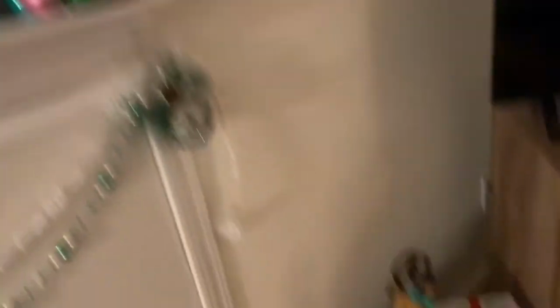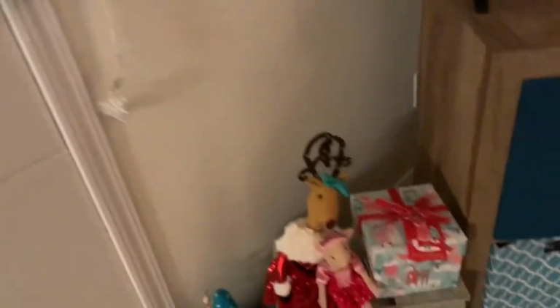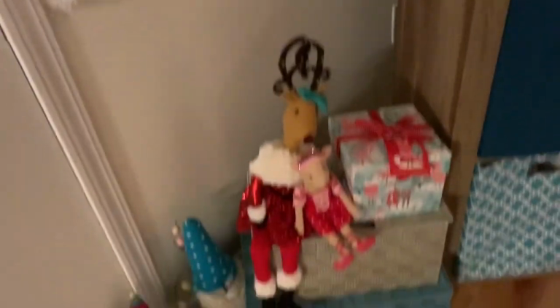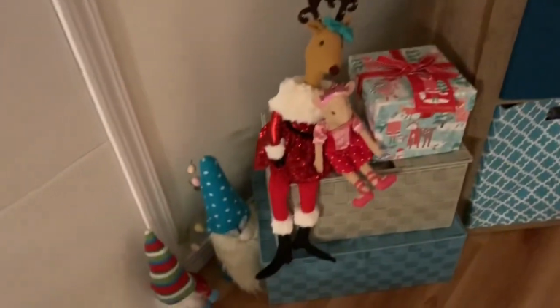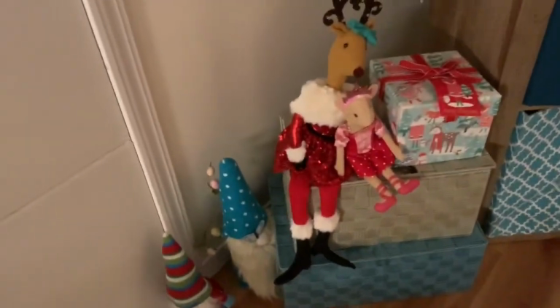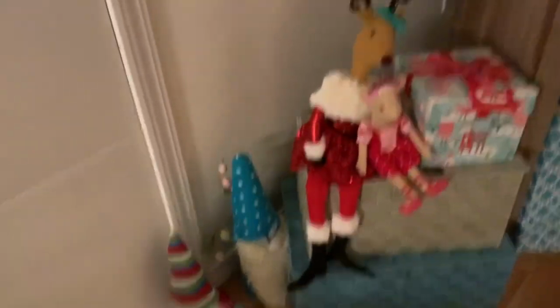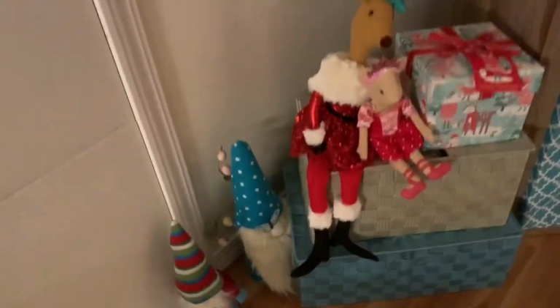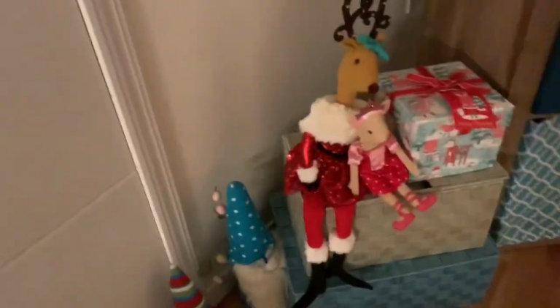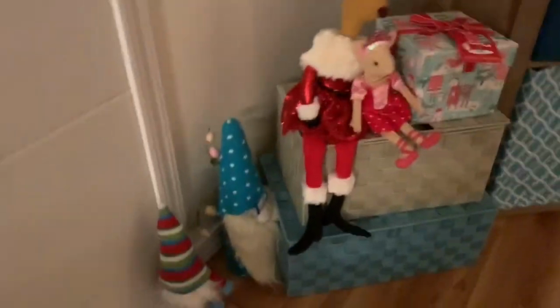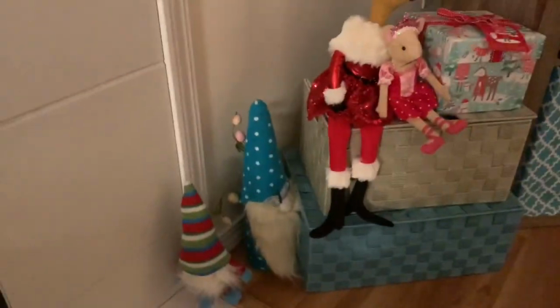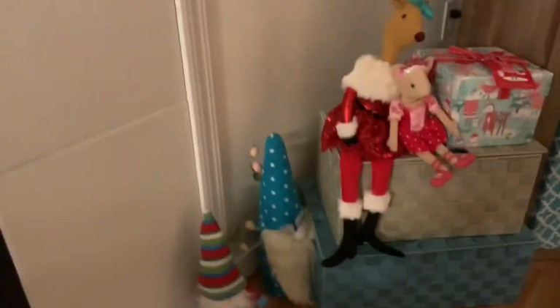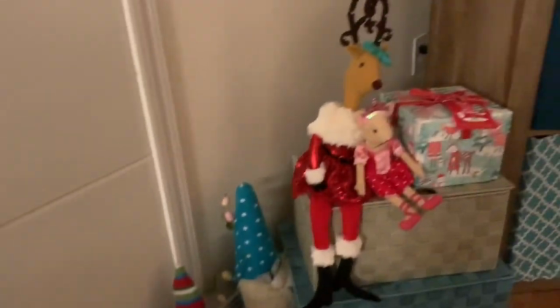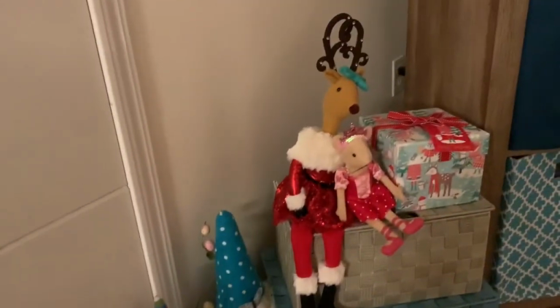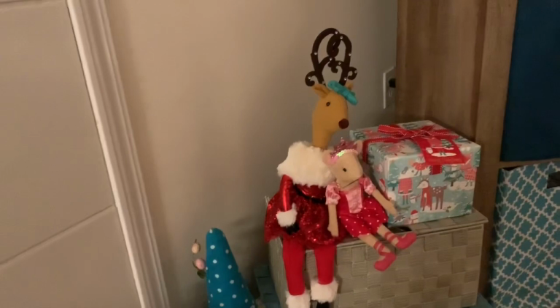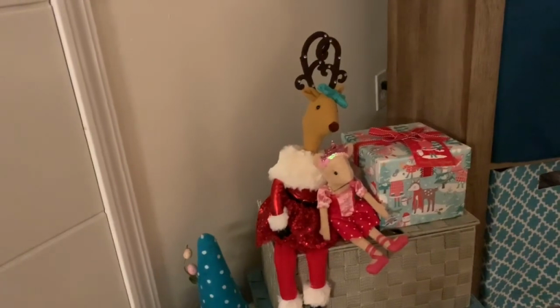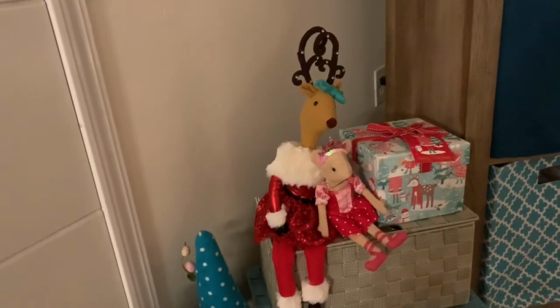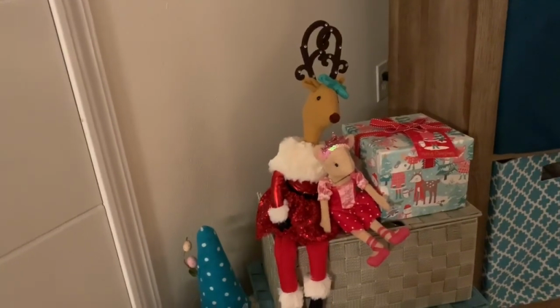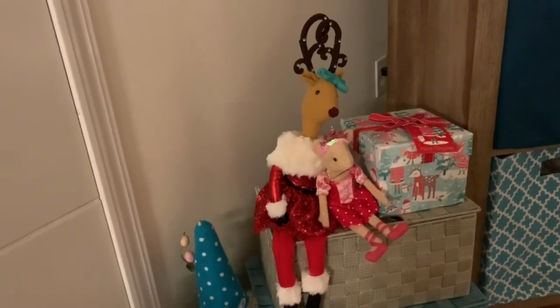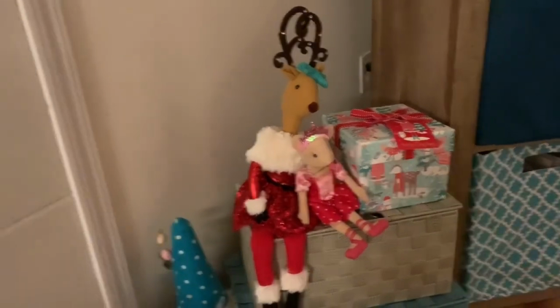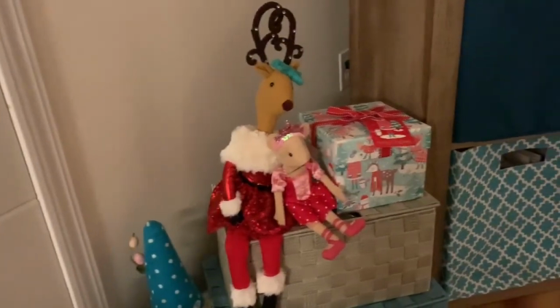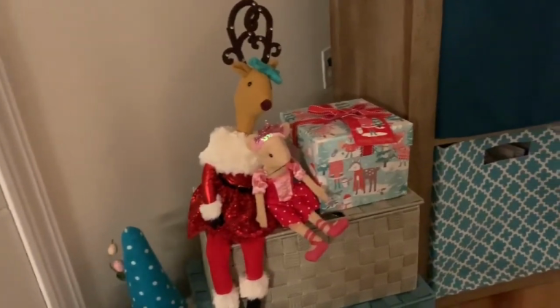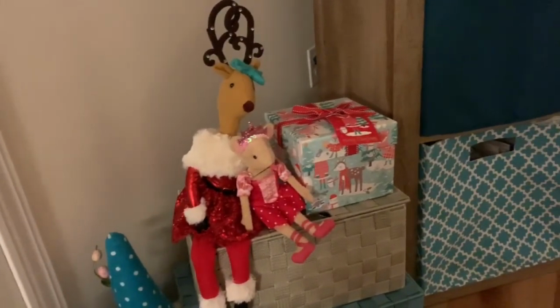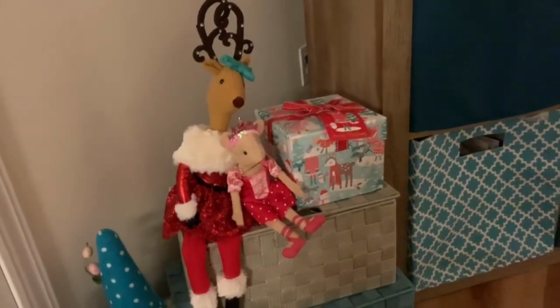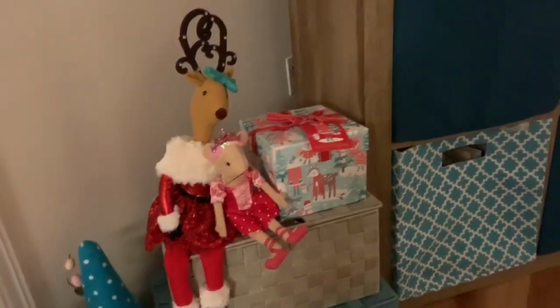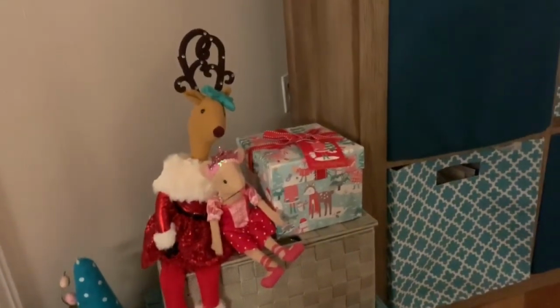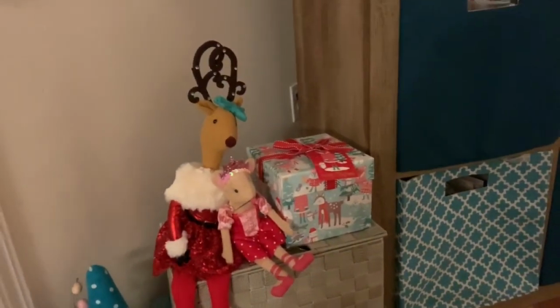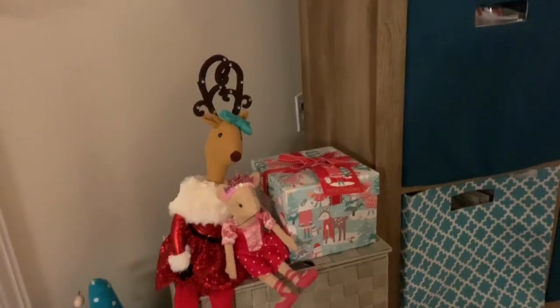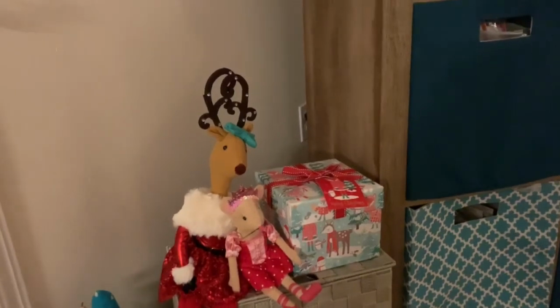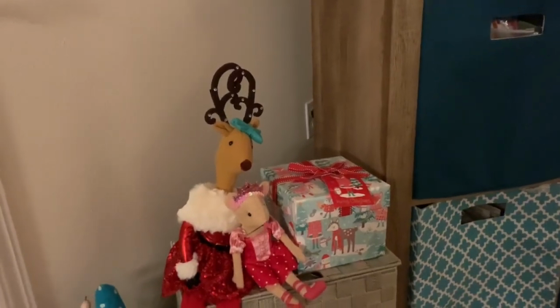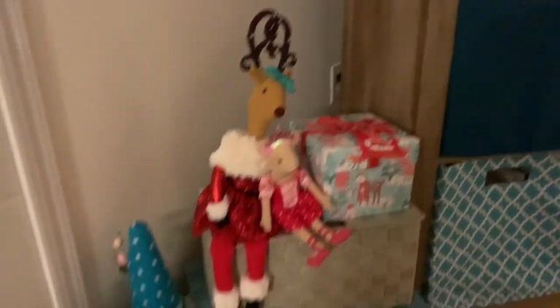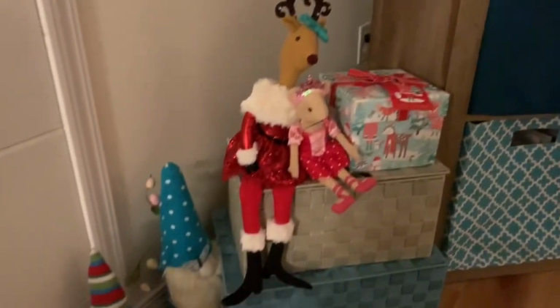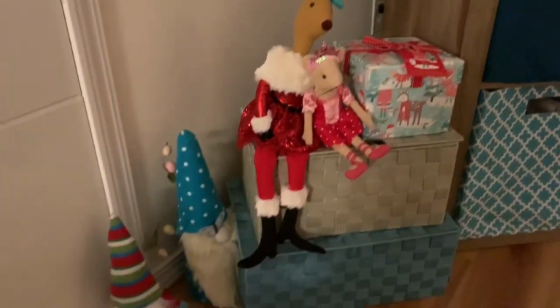It's dark — it's before work. Here's my gnomes, my reindeer girl, mouse, and a box I purchased. I like these boxes, they just make good decoration.